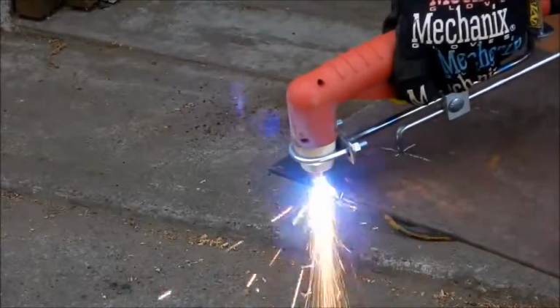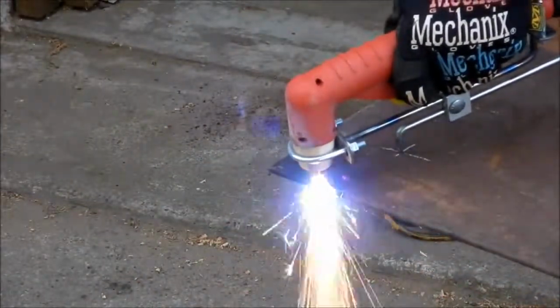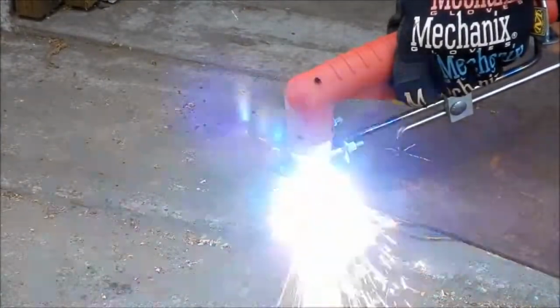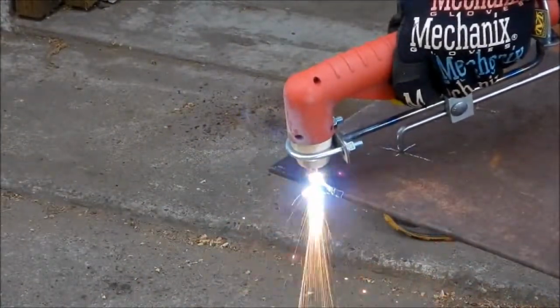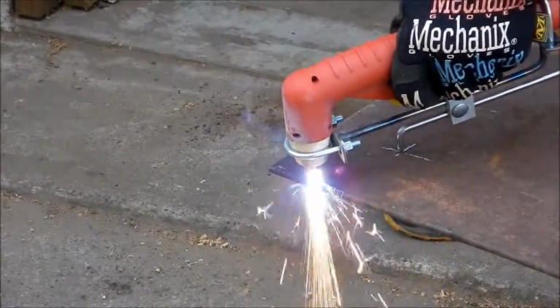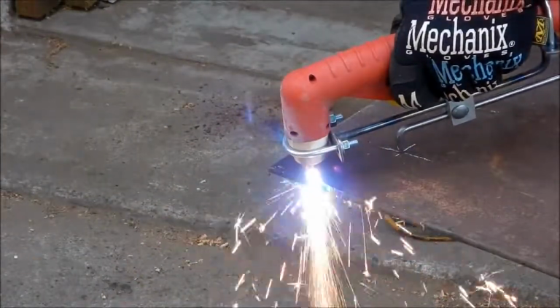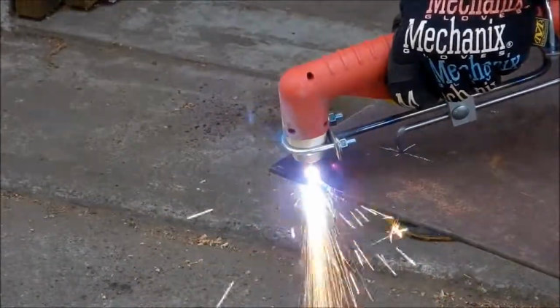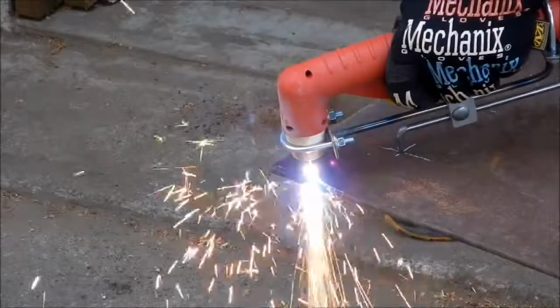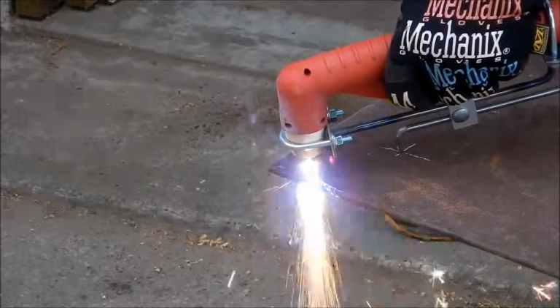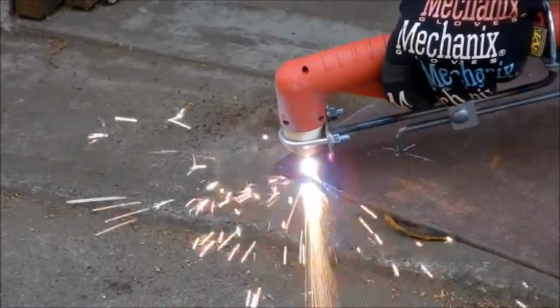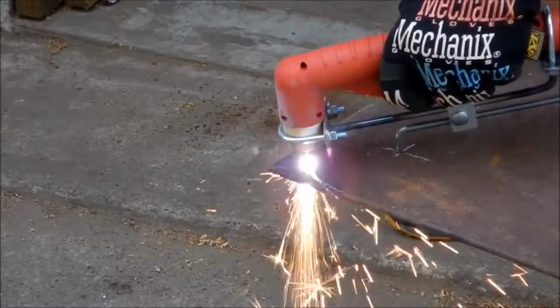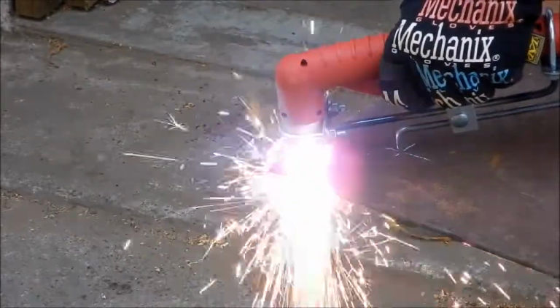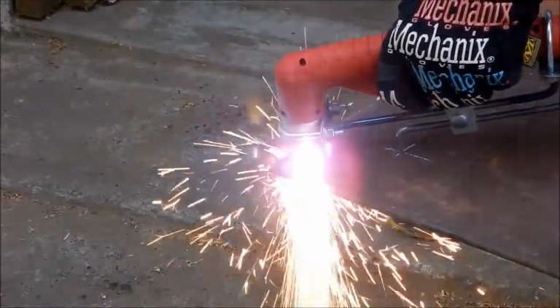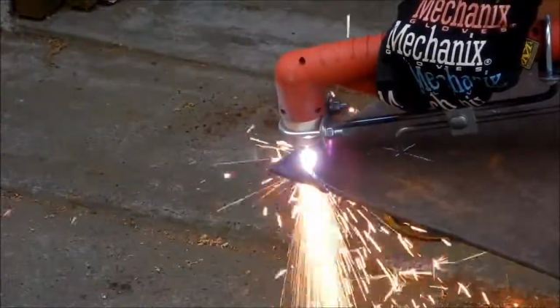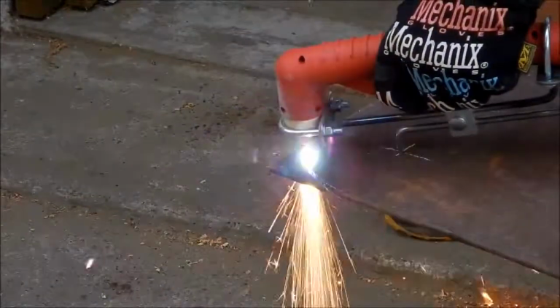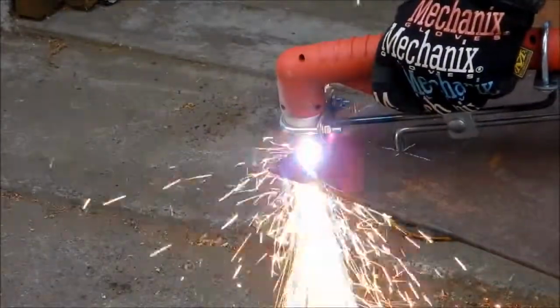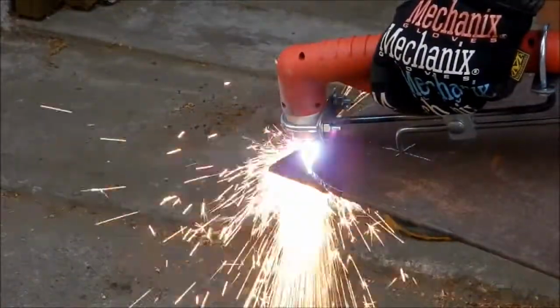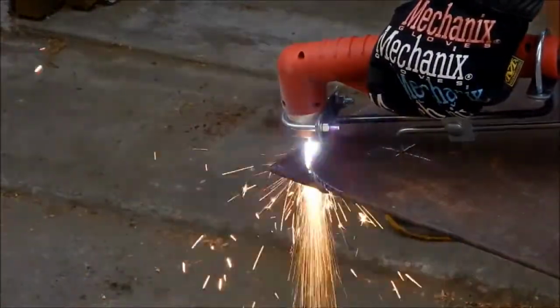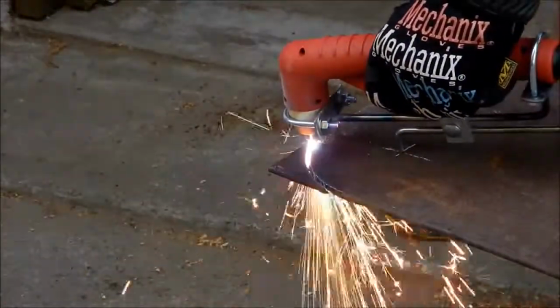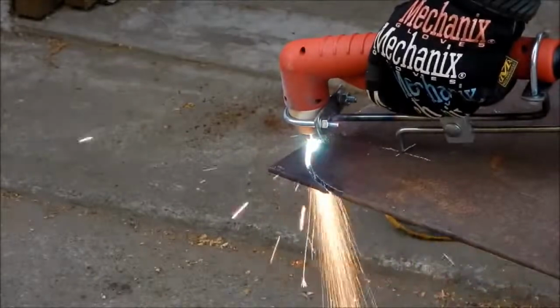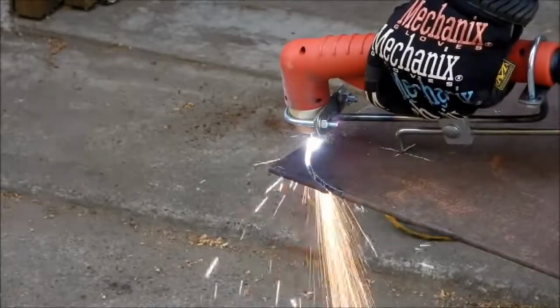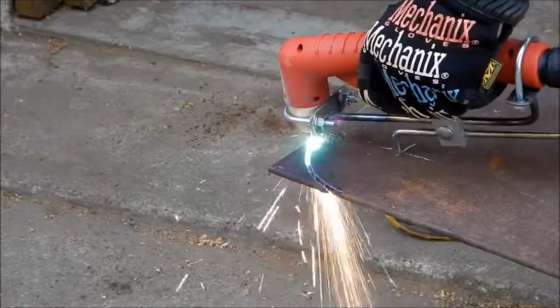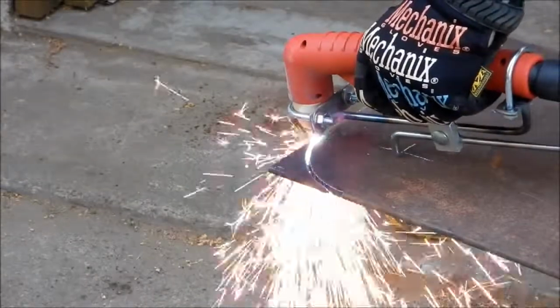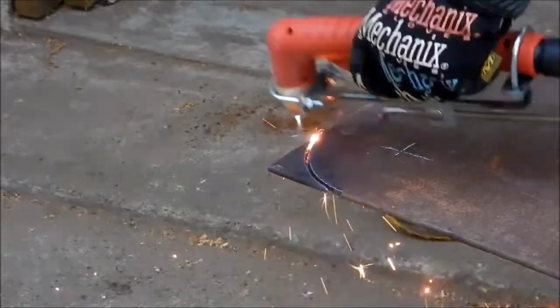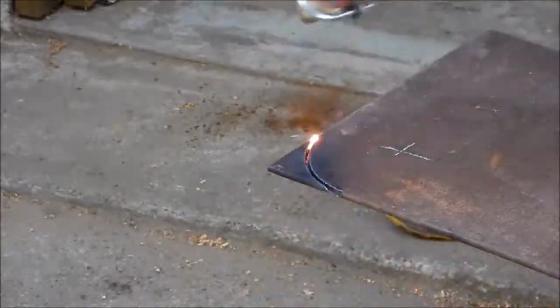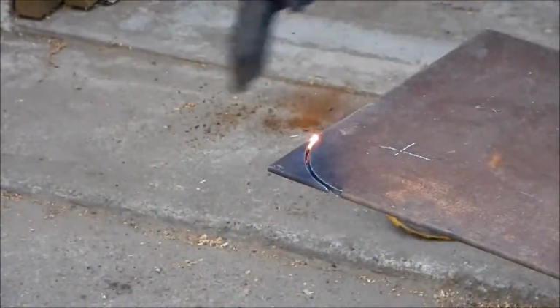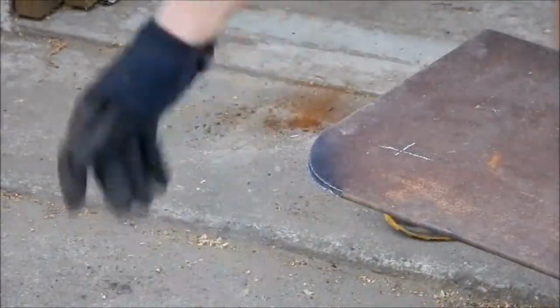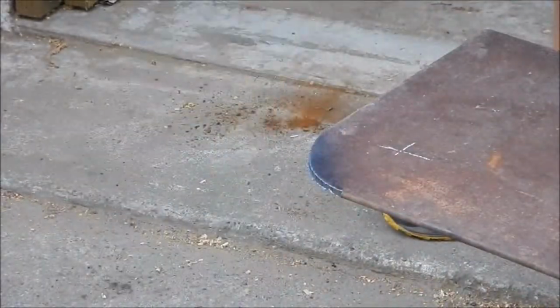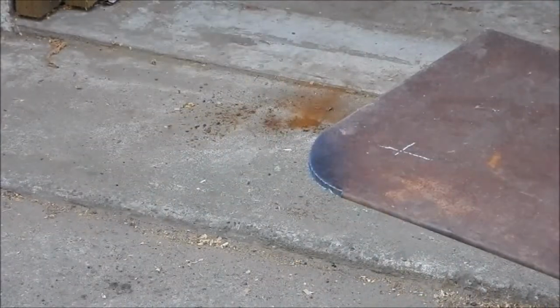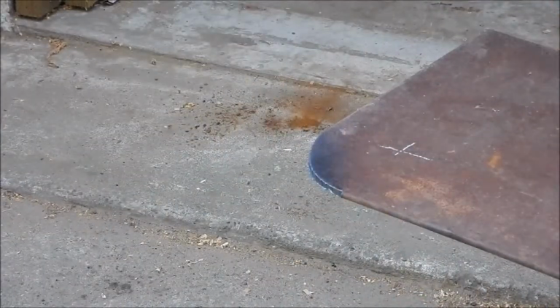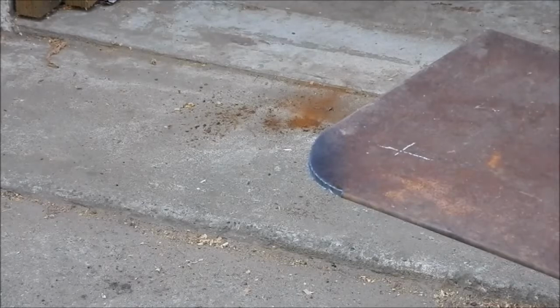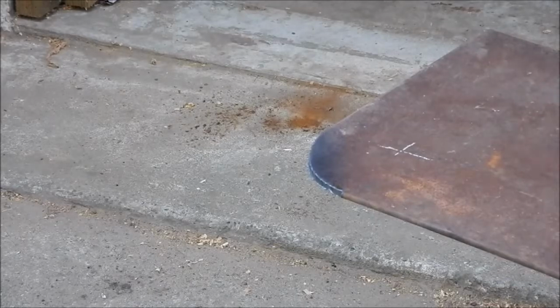I'm going to use the Plasma Torch Compass. That was a pretty good cut.